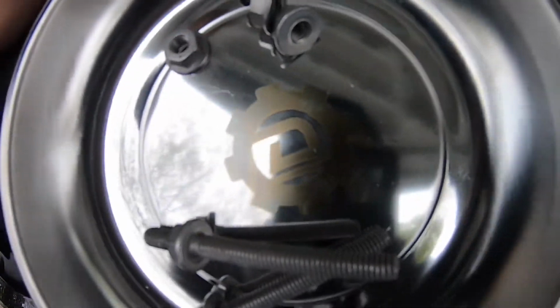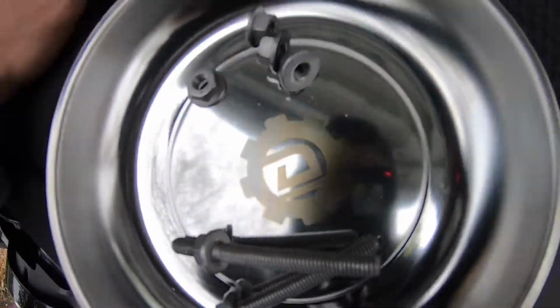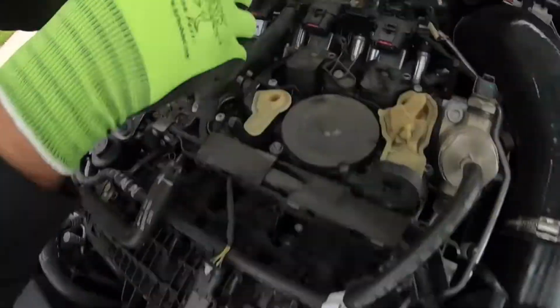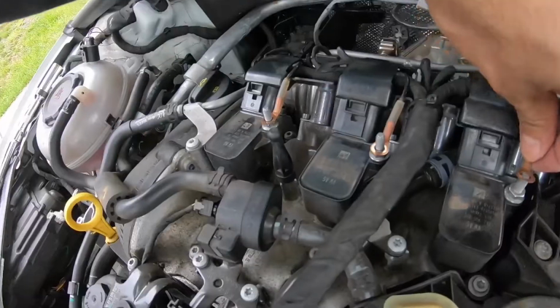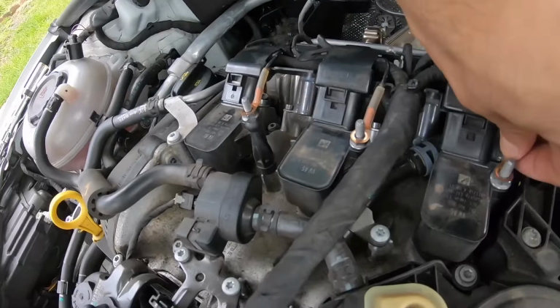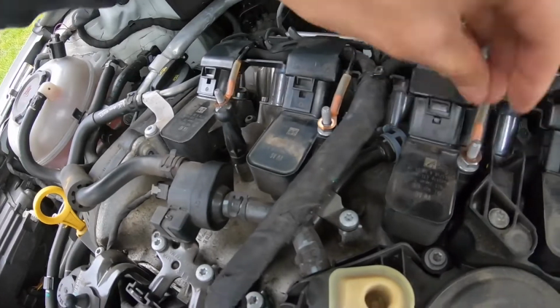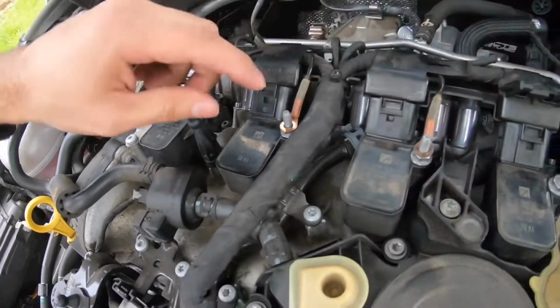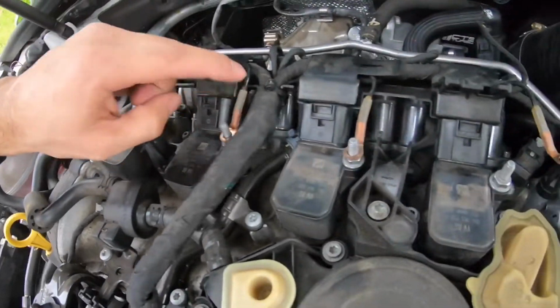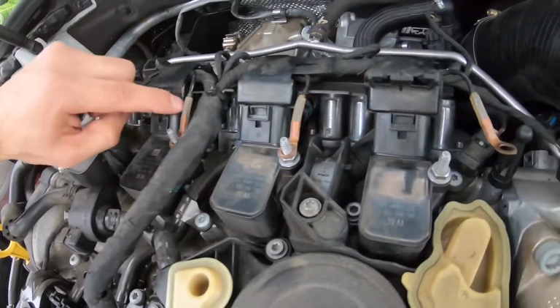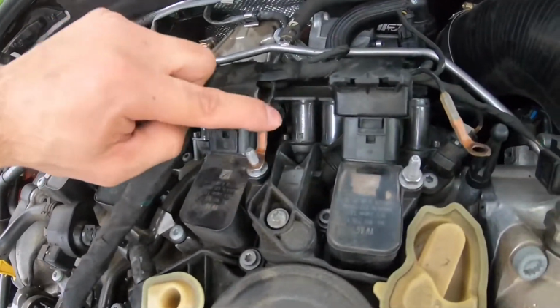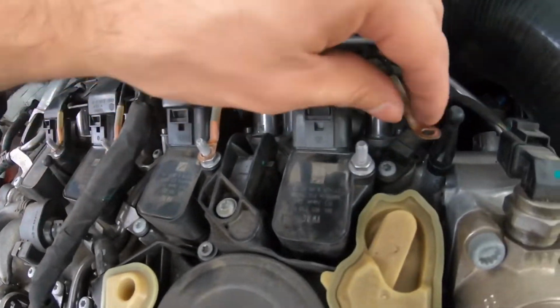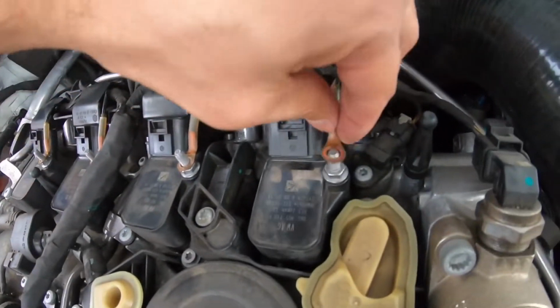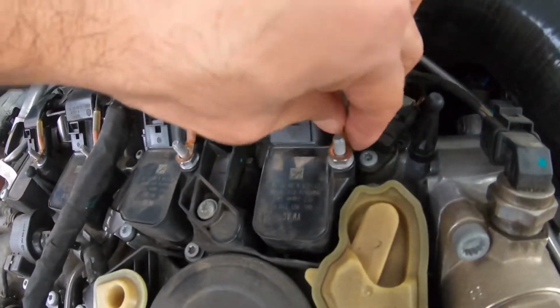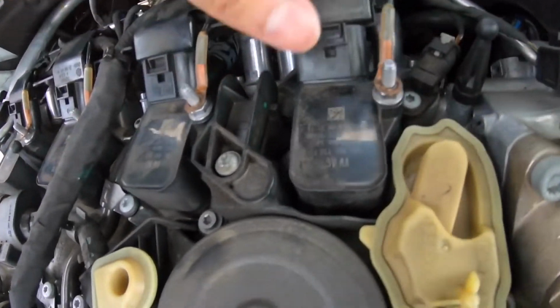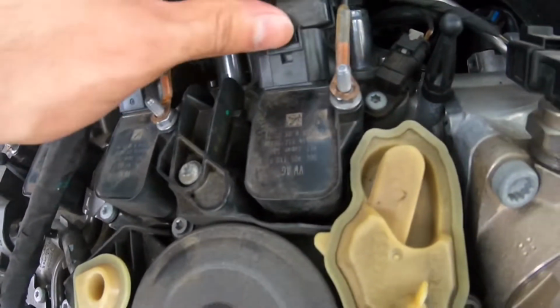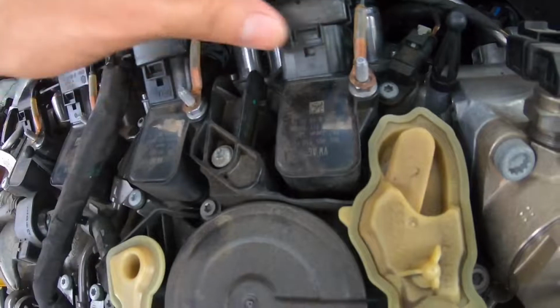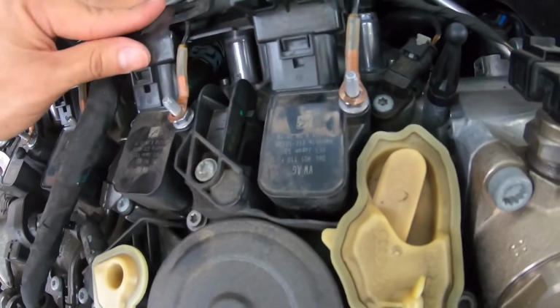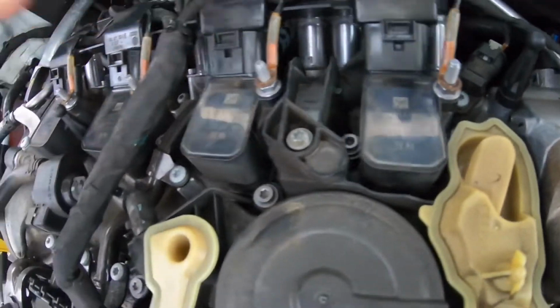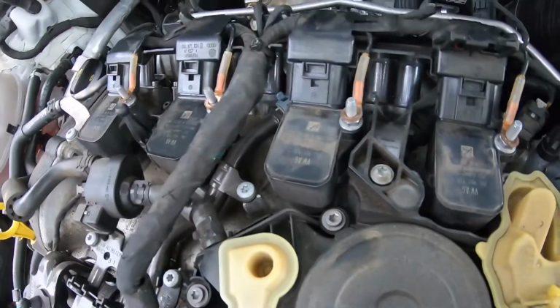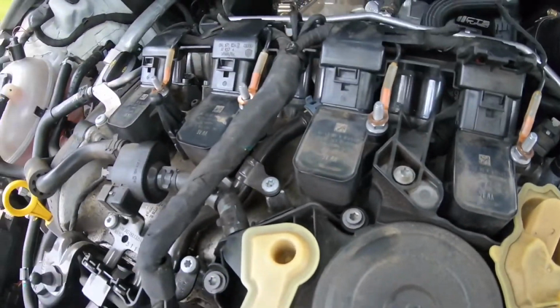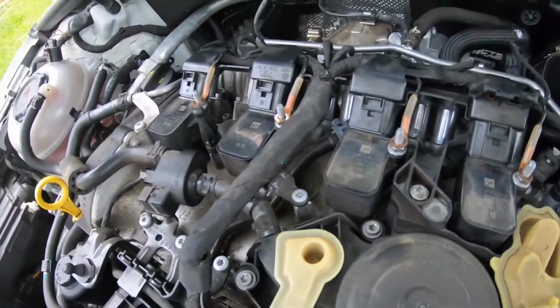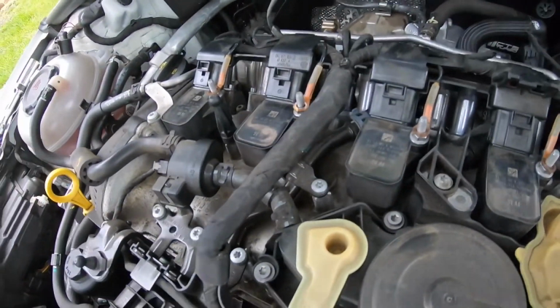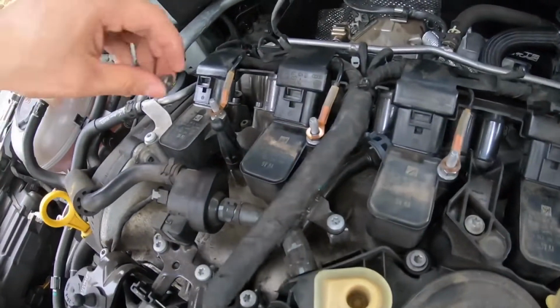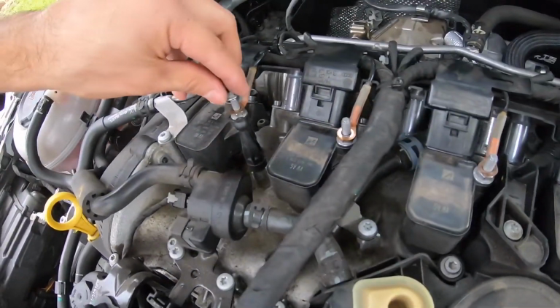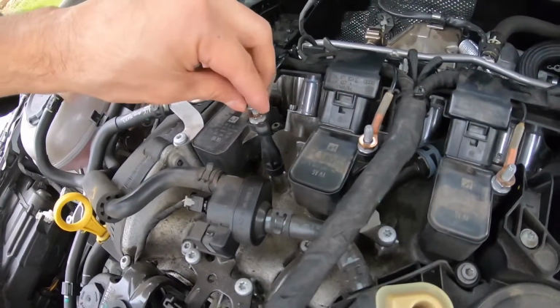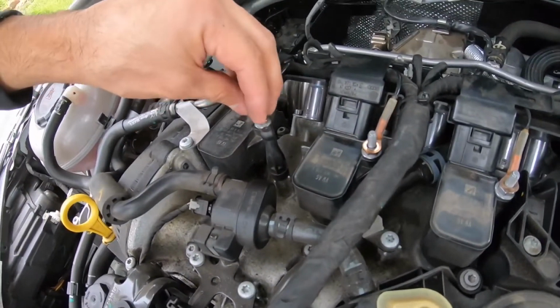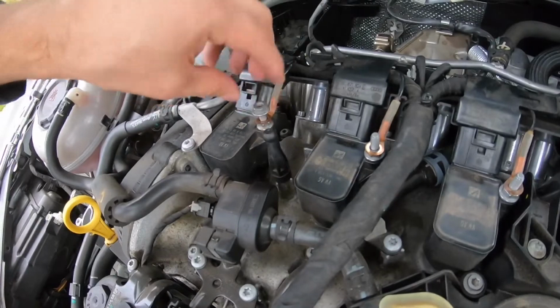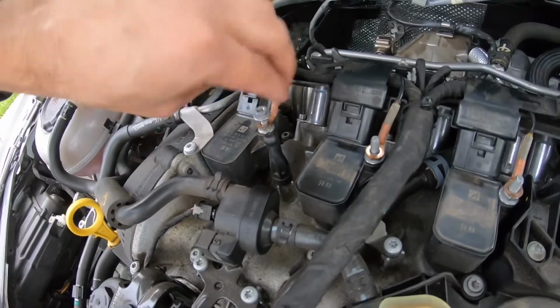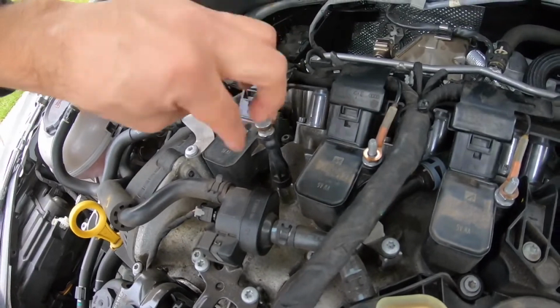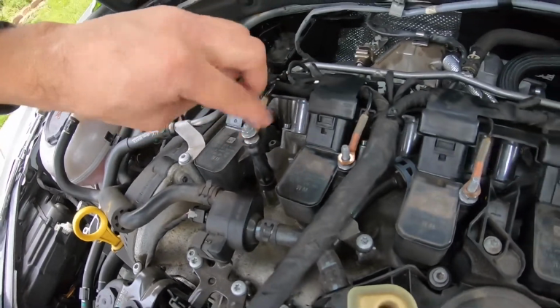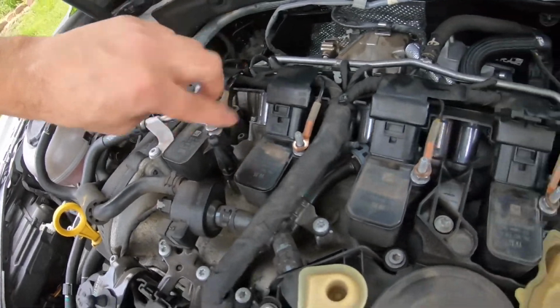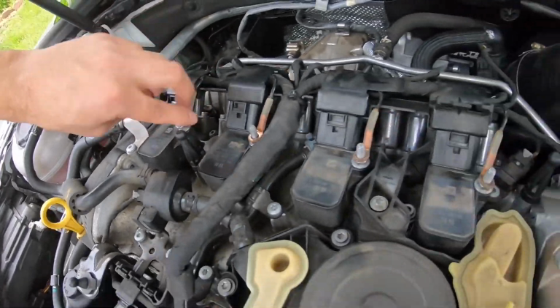Go ahead and reconnect your coil pack connectors — make sure you hear a click. Then go ahead and plug in your grounds. Once you hear that click and all the grounds are in, go ahead and put your ground nuts back on and tighten them down. You're good to go.